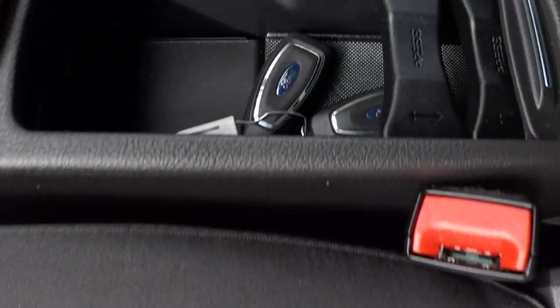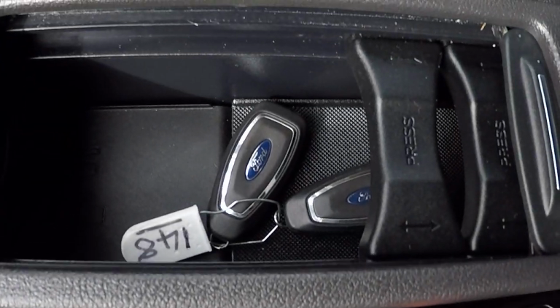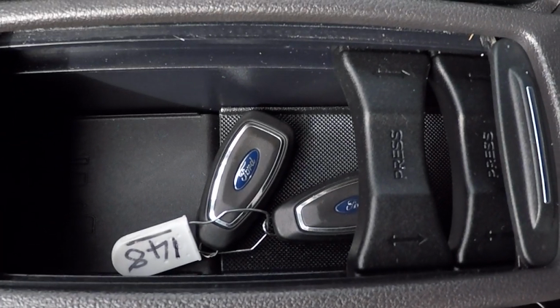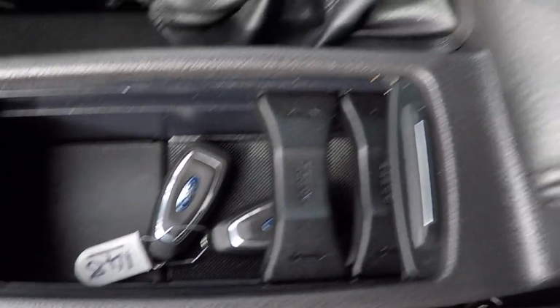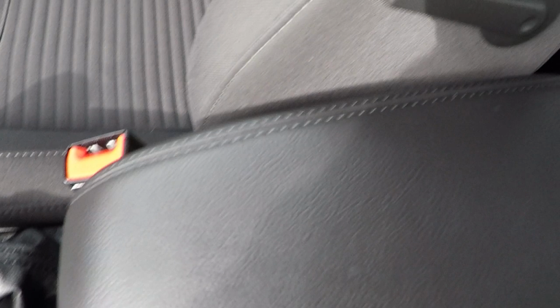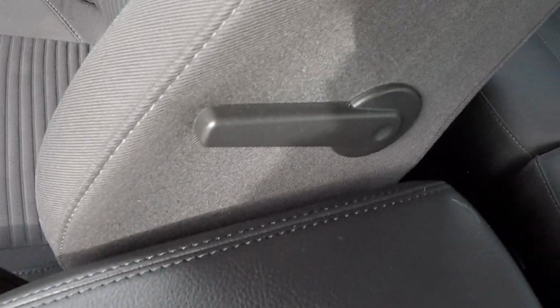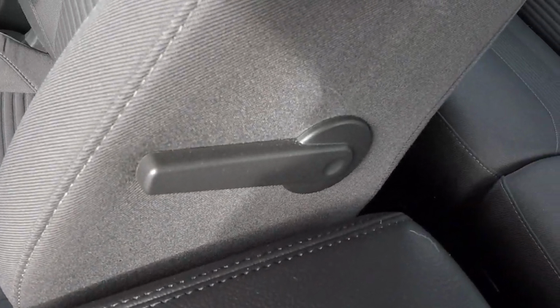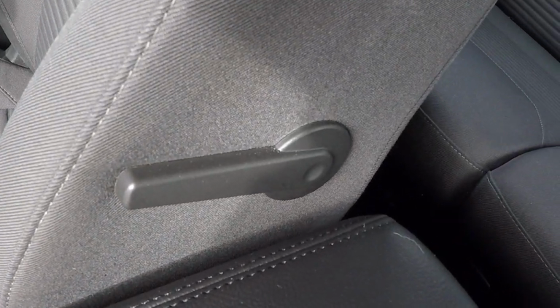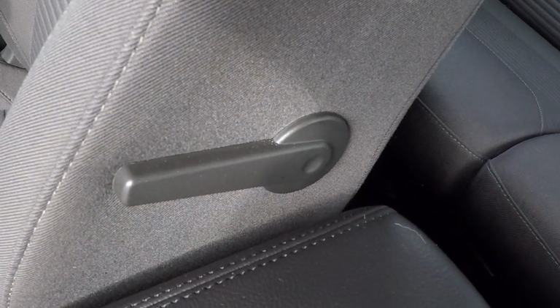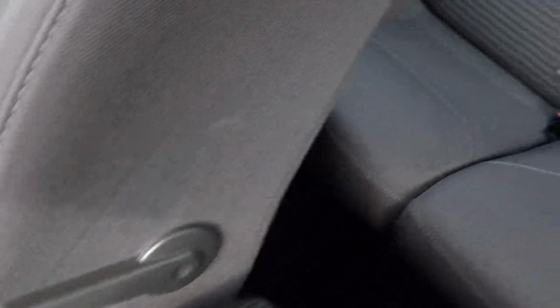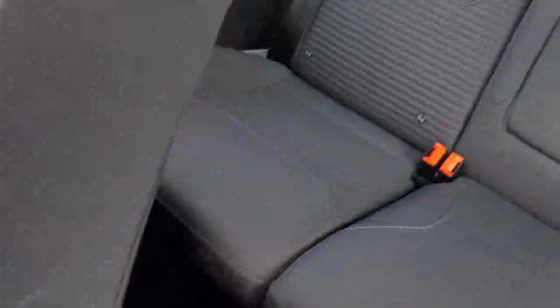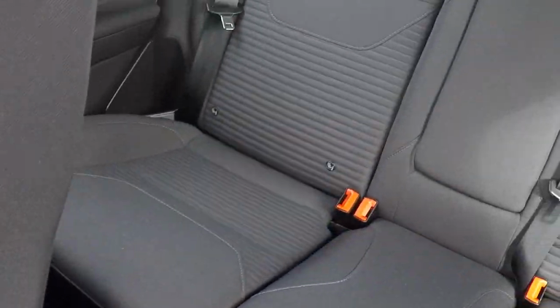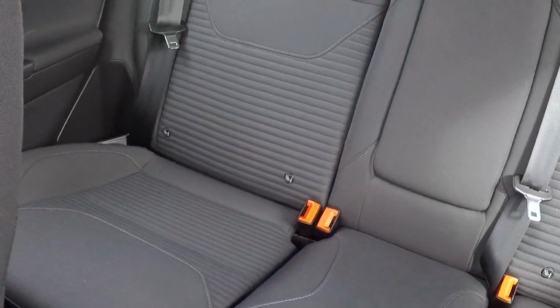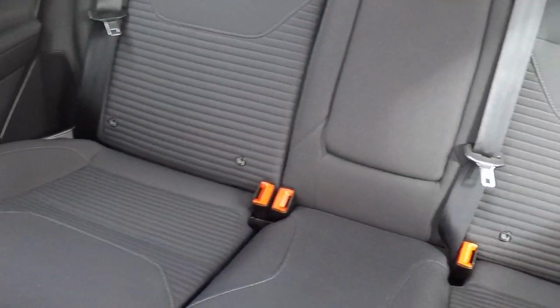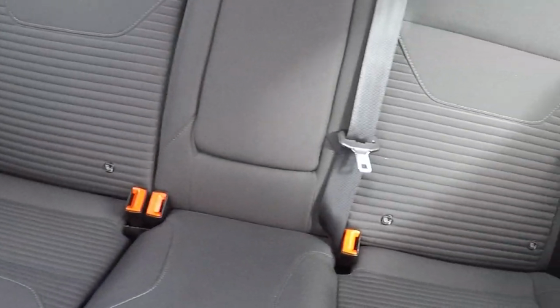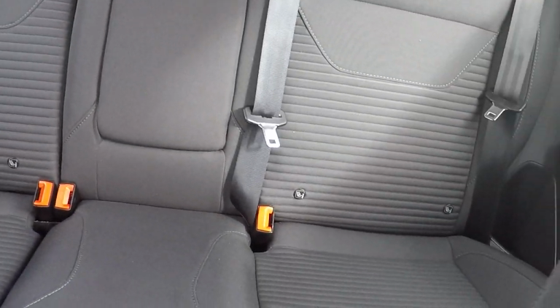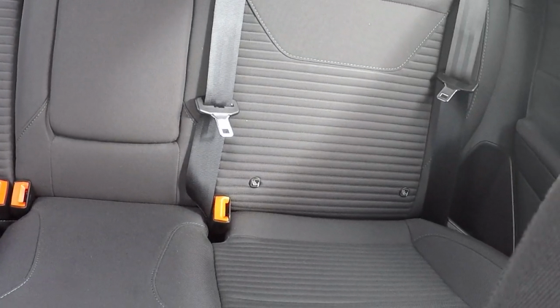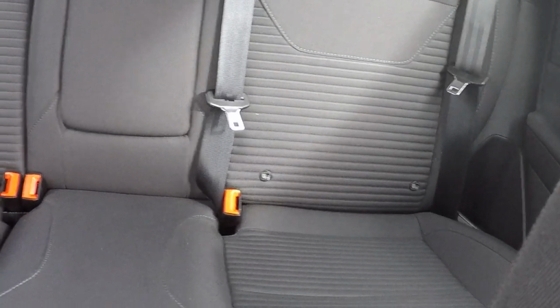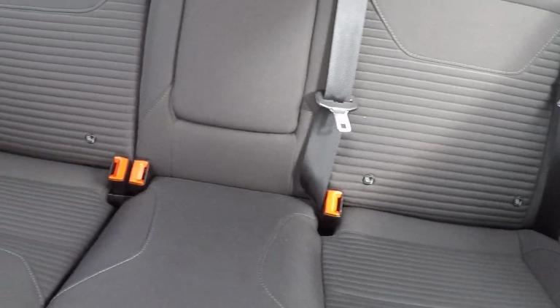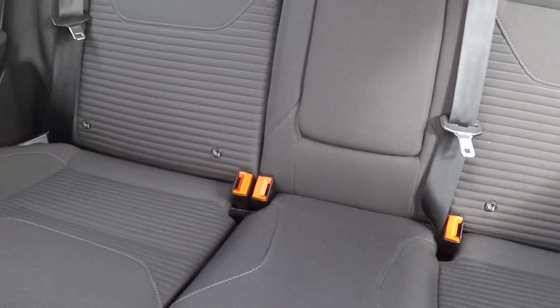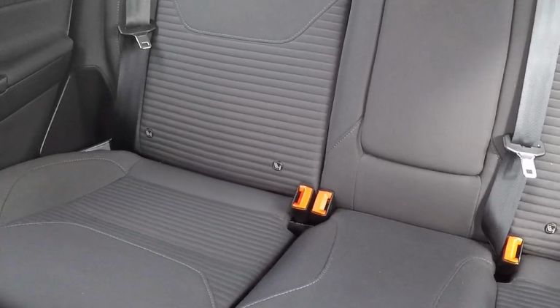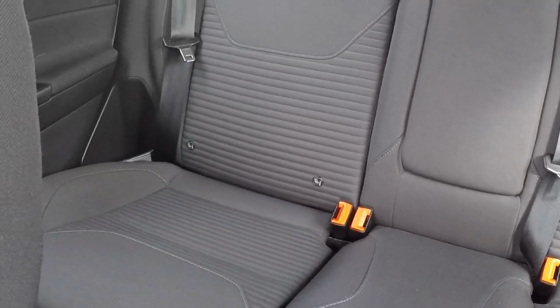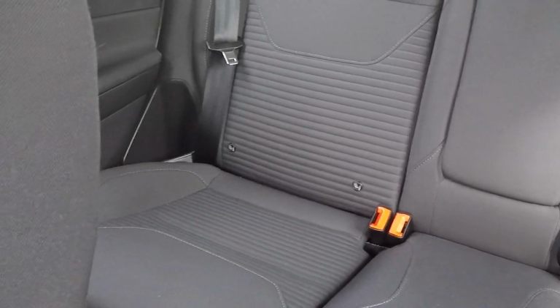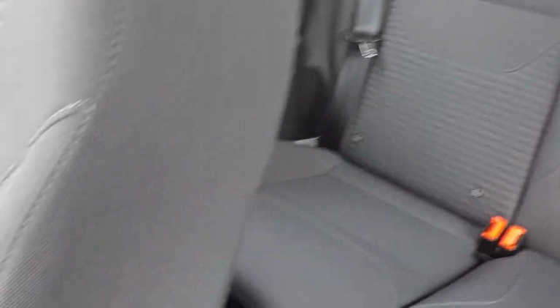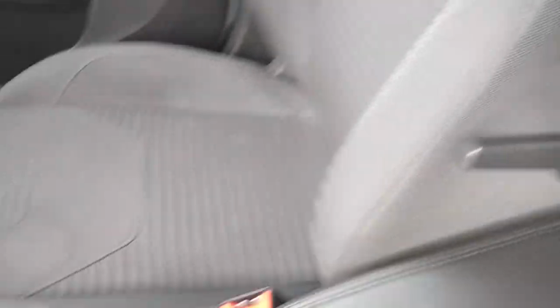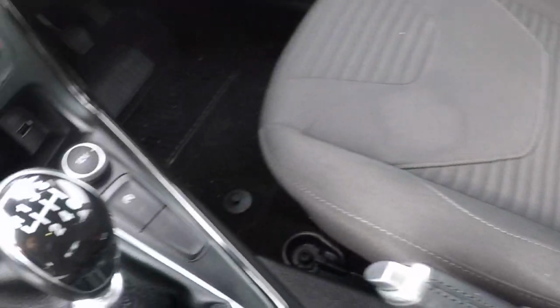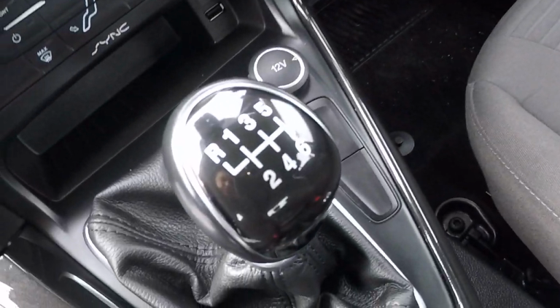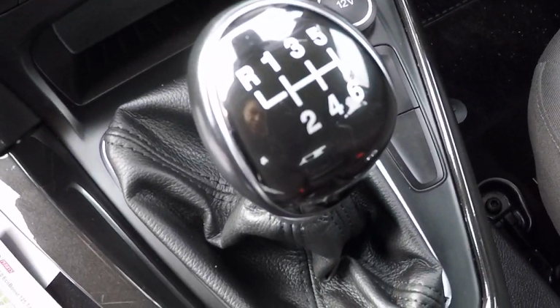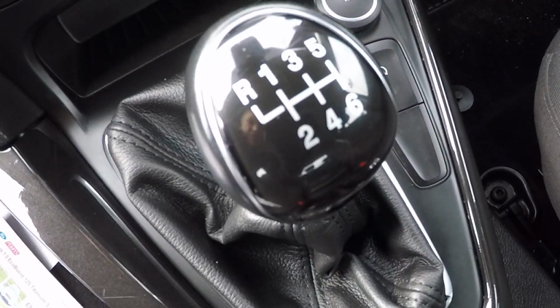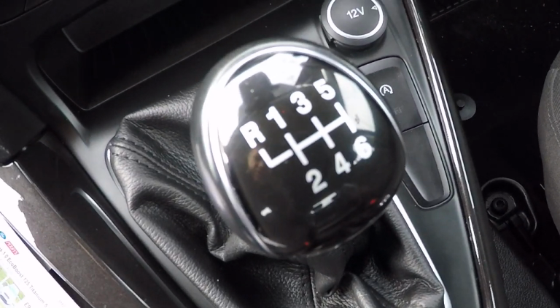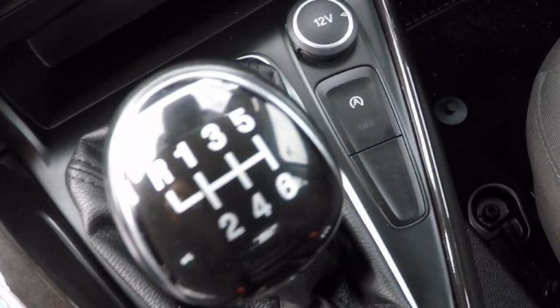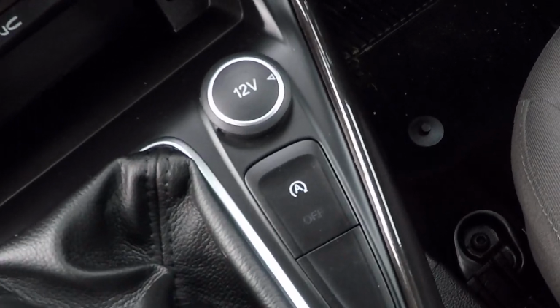Two keys with the car, lumbar support for the driver. Looking in the back, we've got ISOFIX child seat anchor points on both sides to keep those babies and toddlers safe and secure.